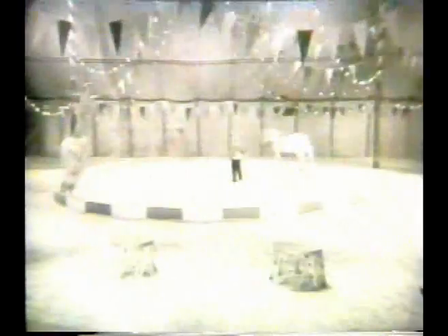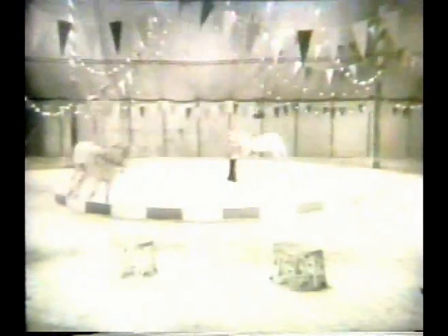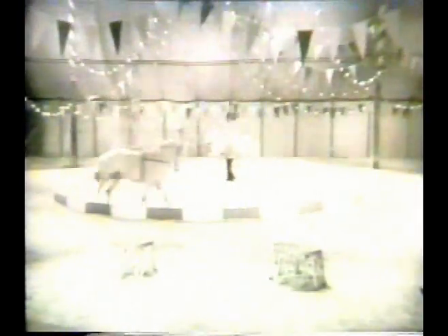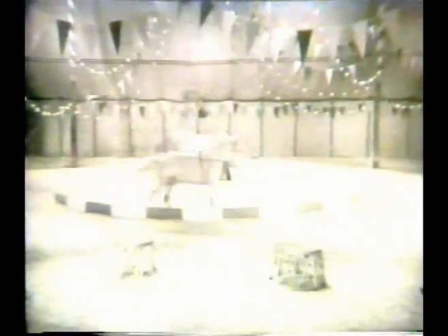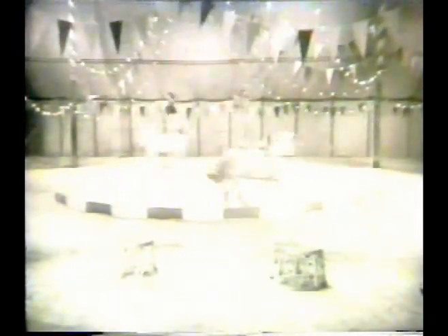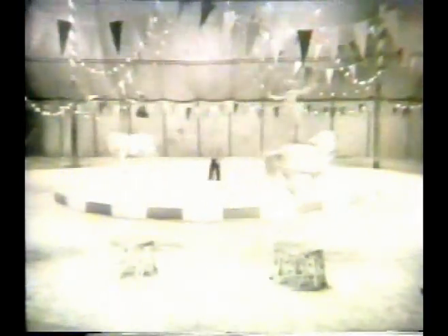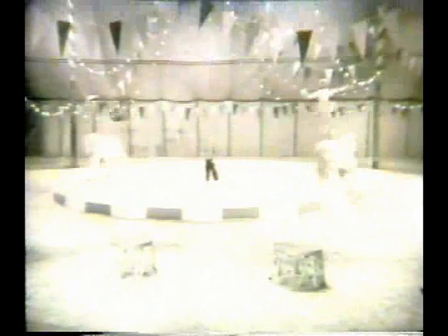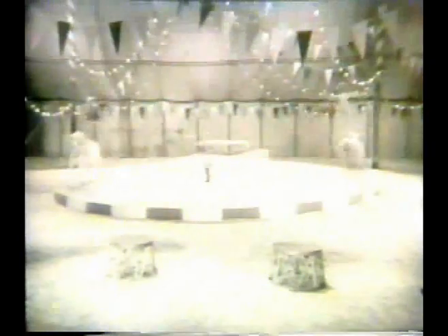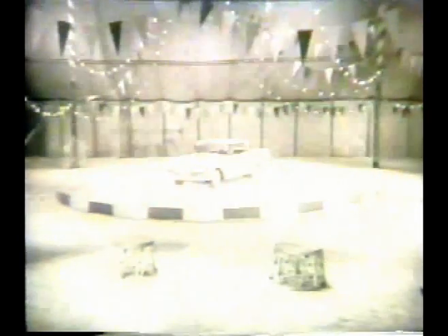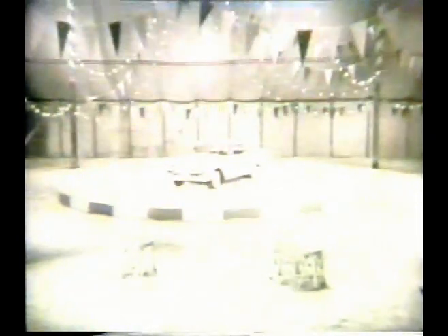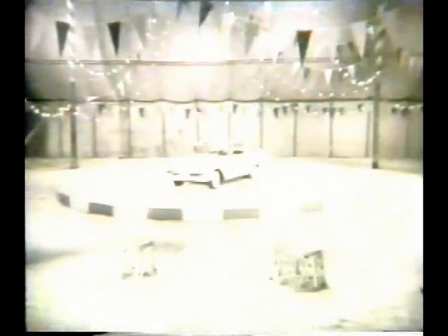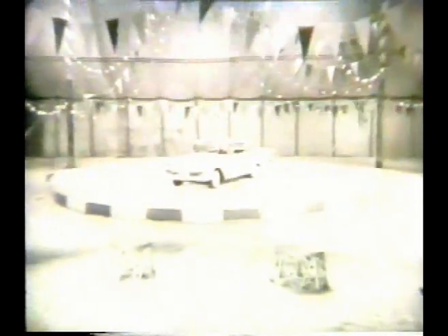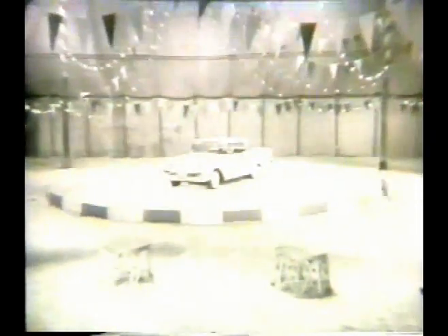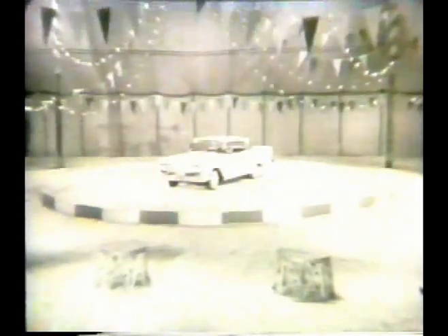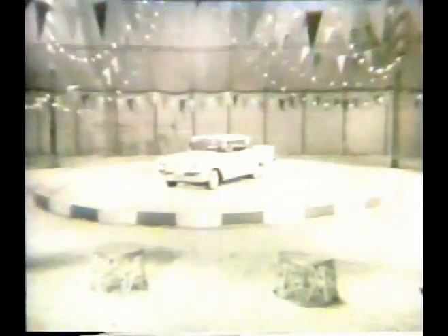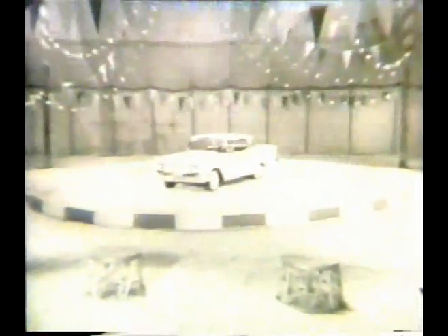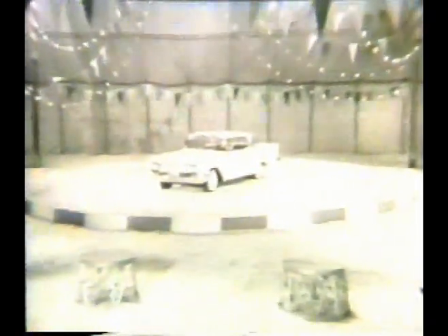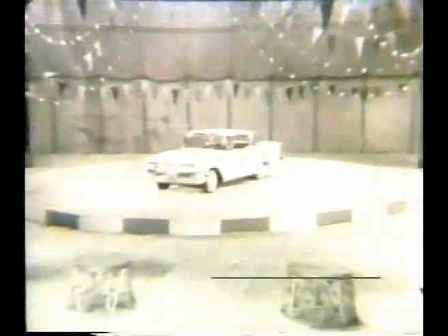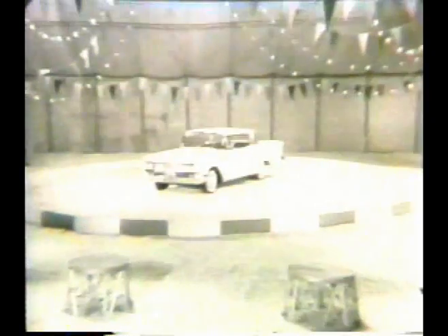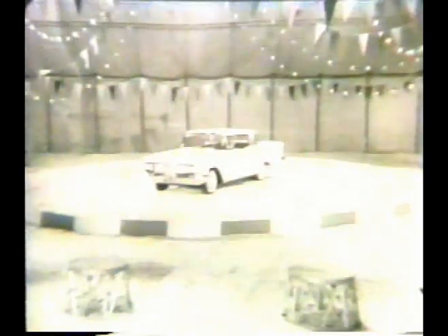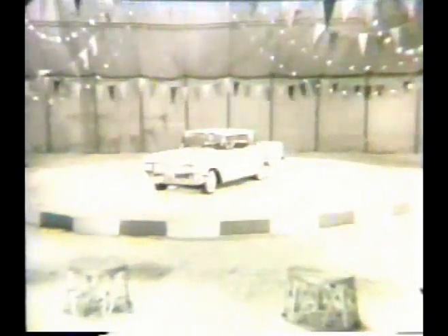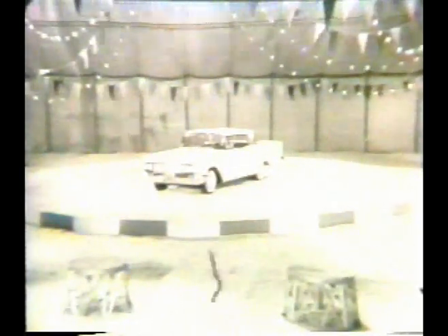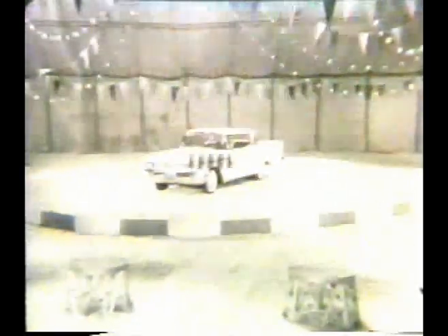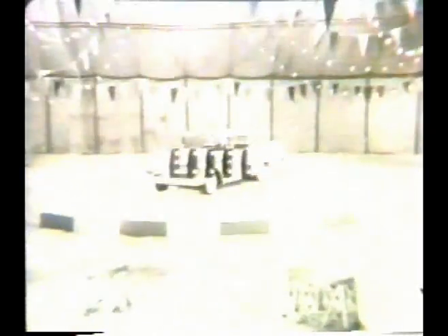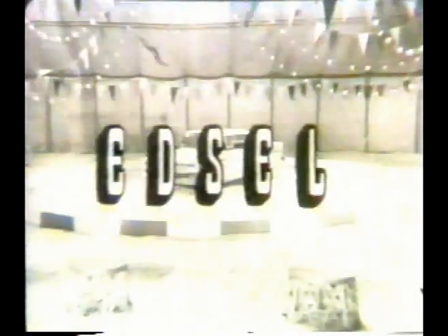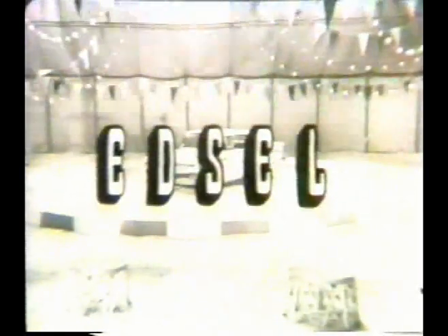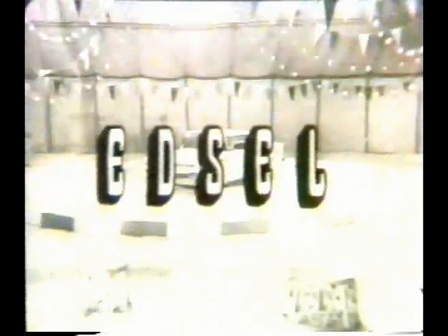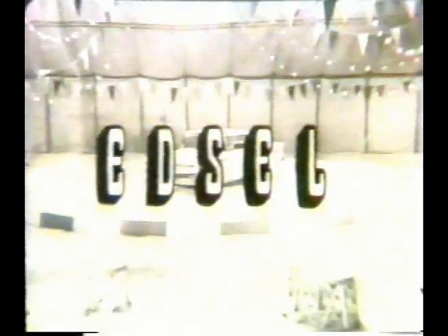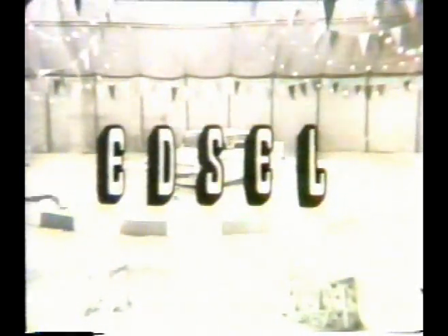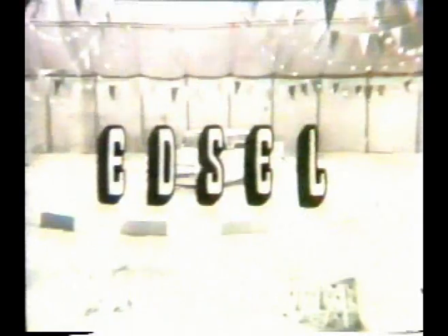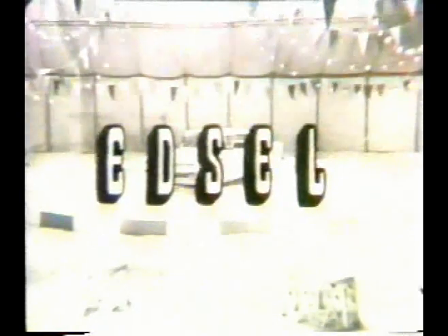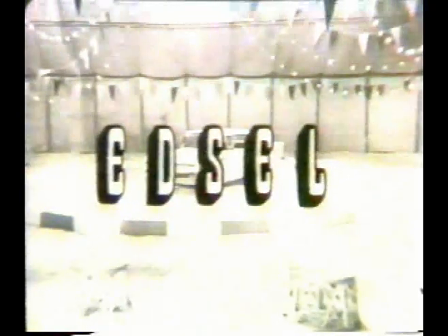So don't spare the horses. Visit your Edsel dealer and treat yourself to an eye-opening demonstration drive. See, sit in, and drive the best car buy in America, the 1959 Edsel.